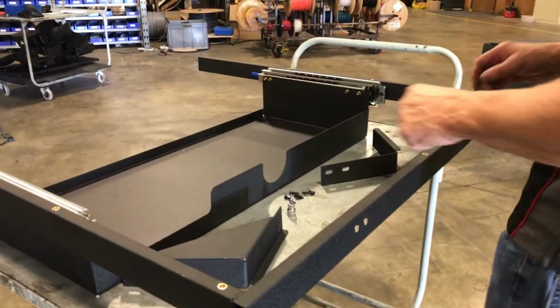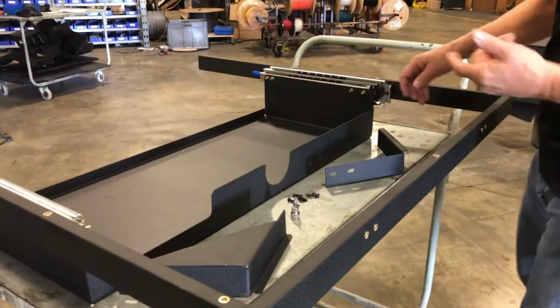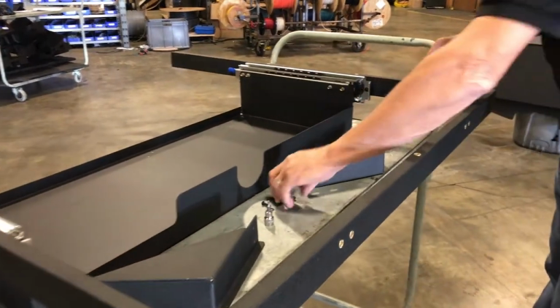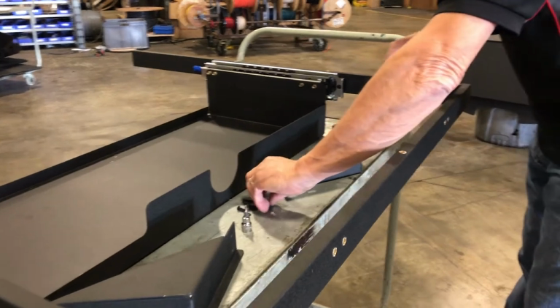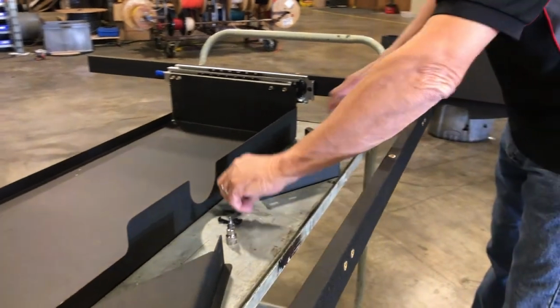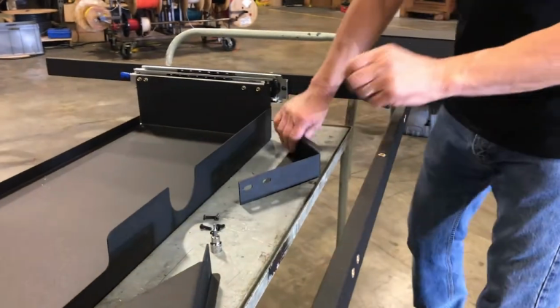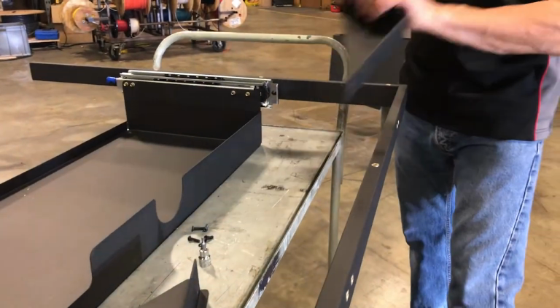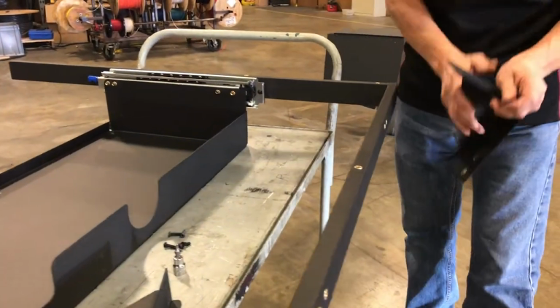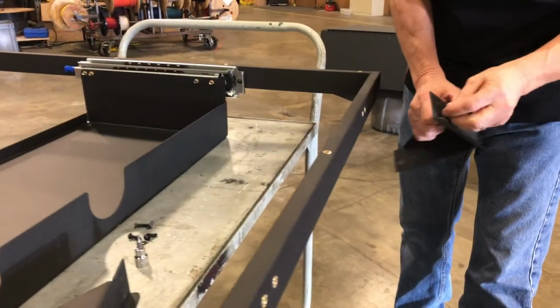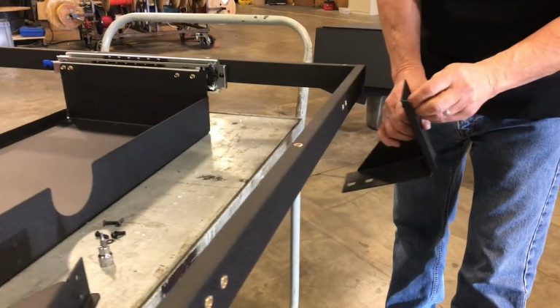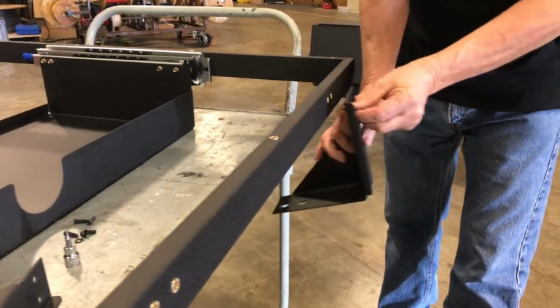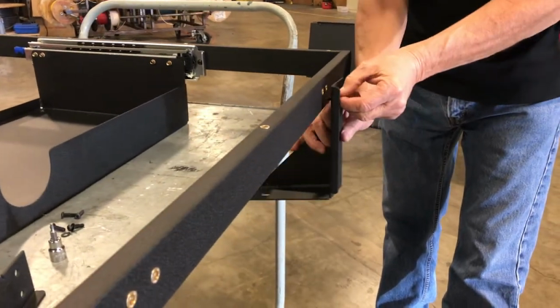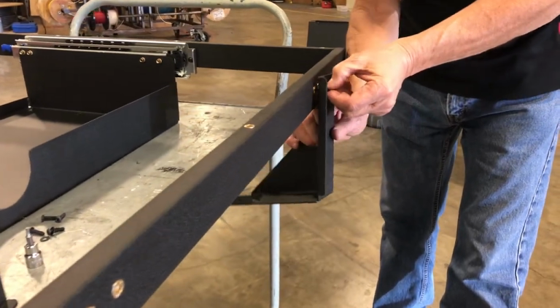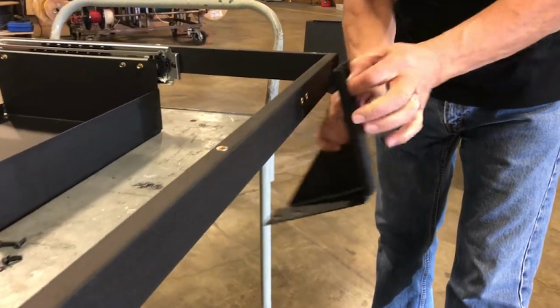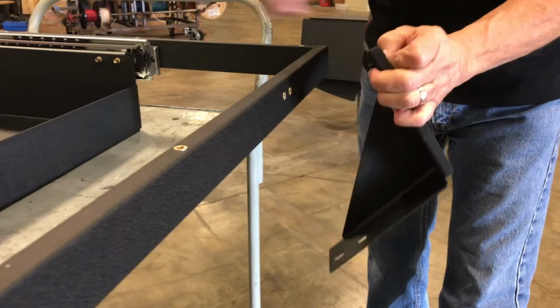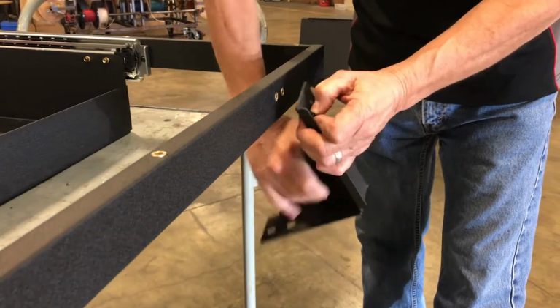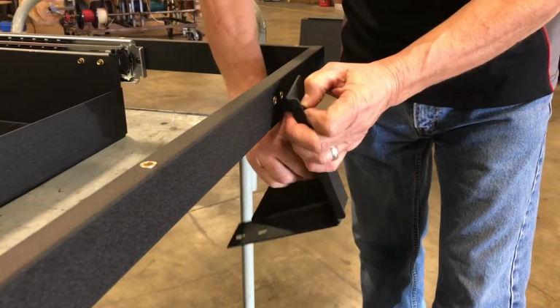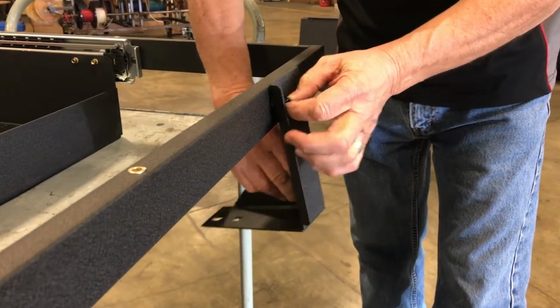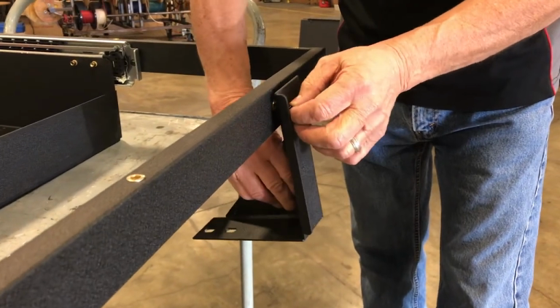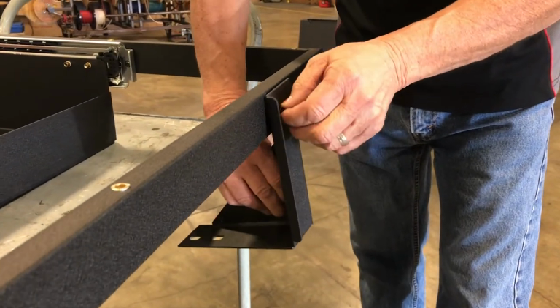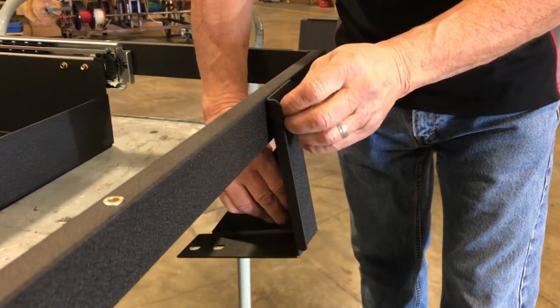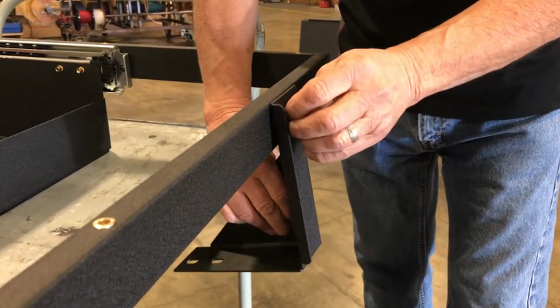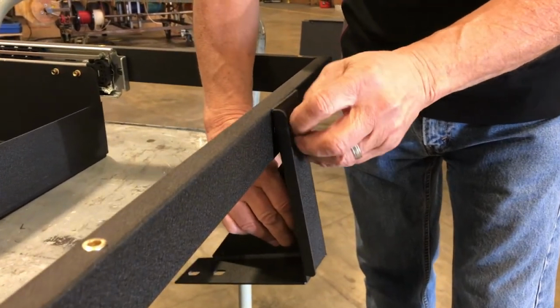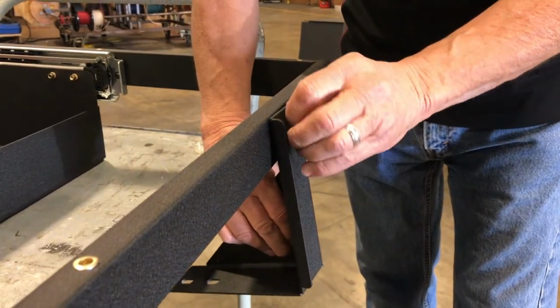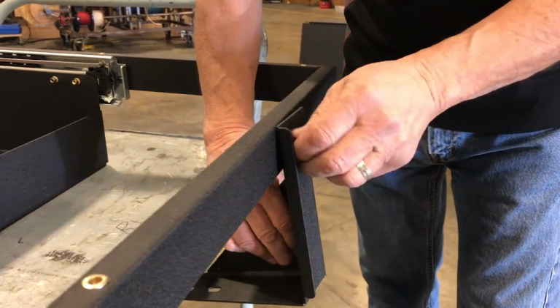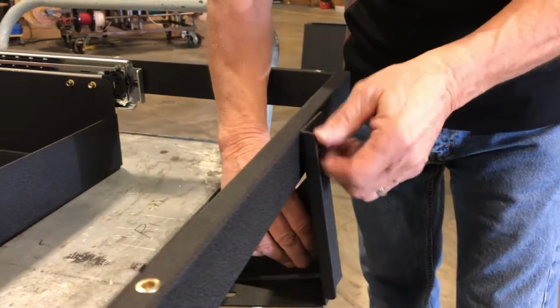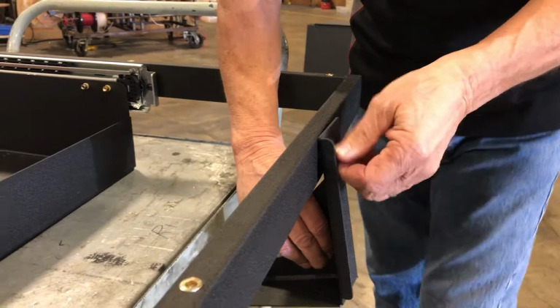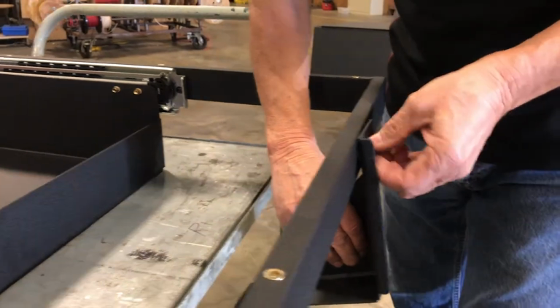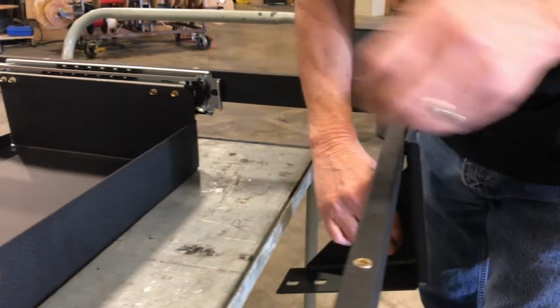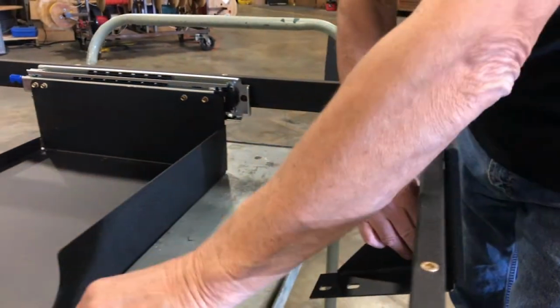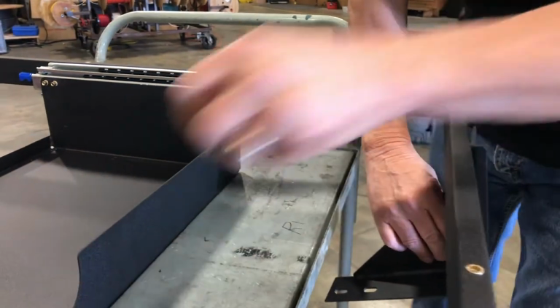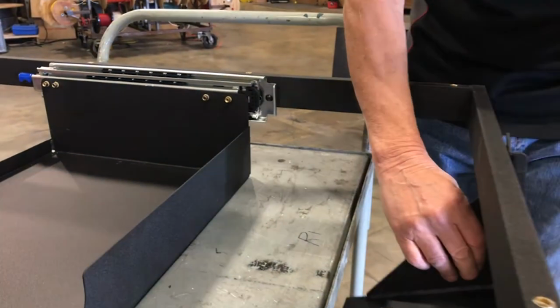Align the holes in the left and right rear brackets with the nutserts in the rear of the false floor frame, and secure each bracket to the frame using the supplied 10-32 button head bolts and flat washers. Snug, but do not tighten the bolts.